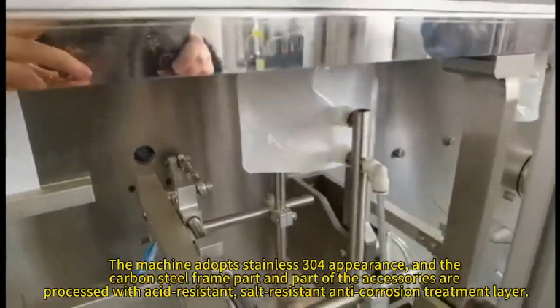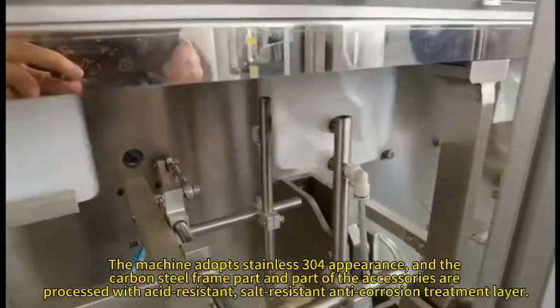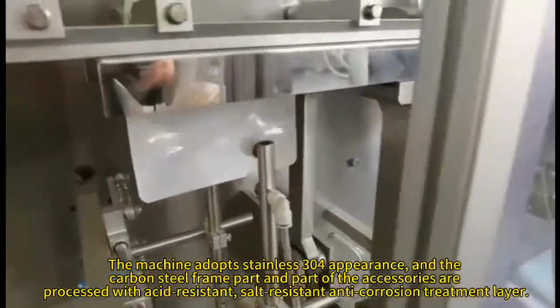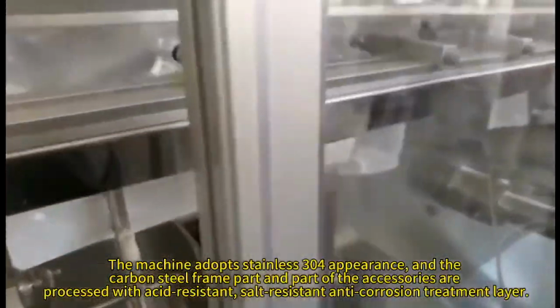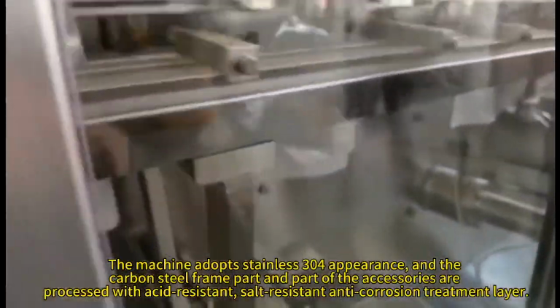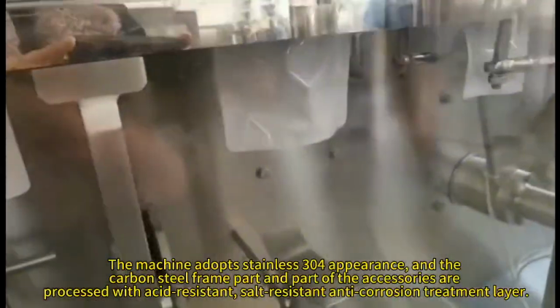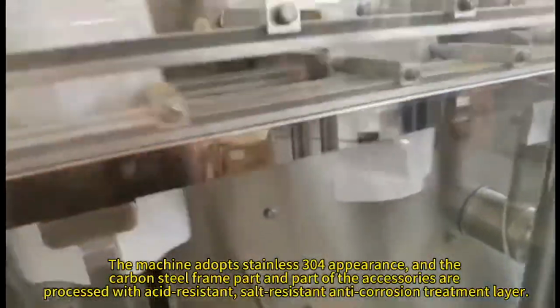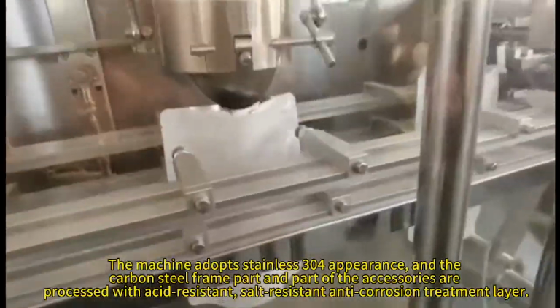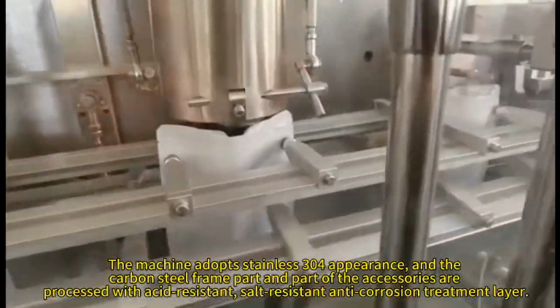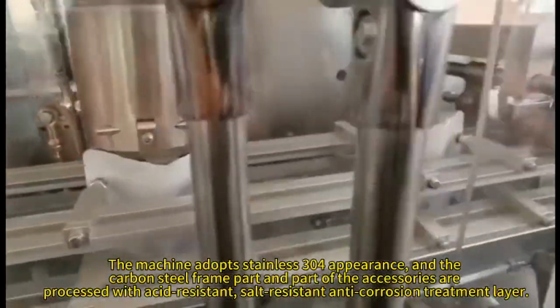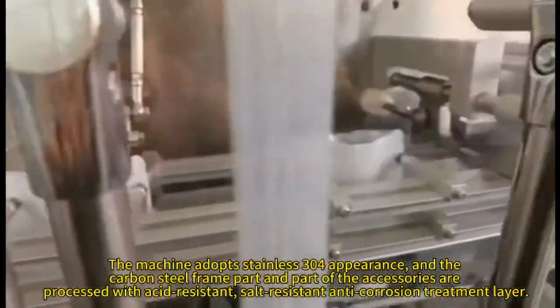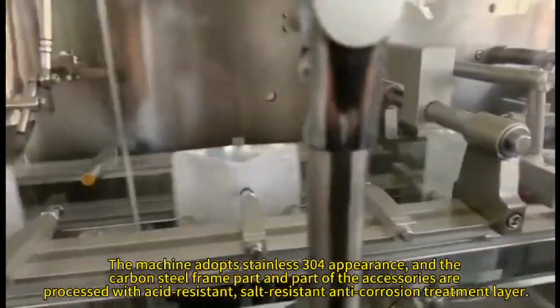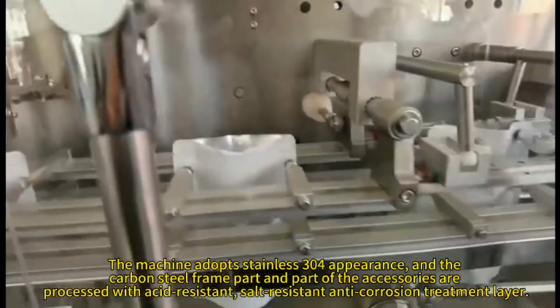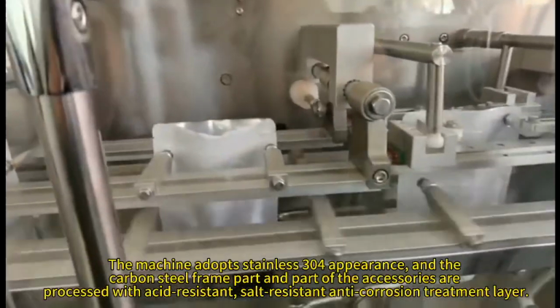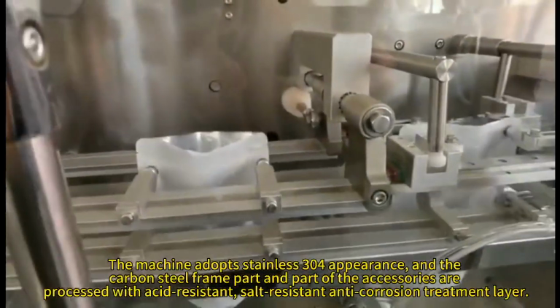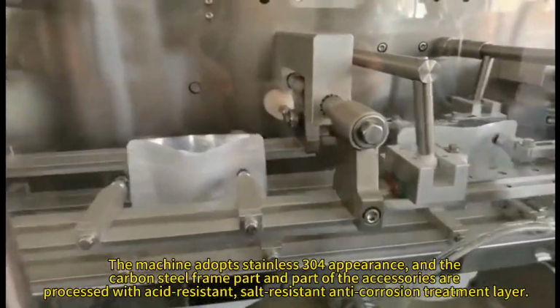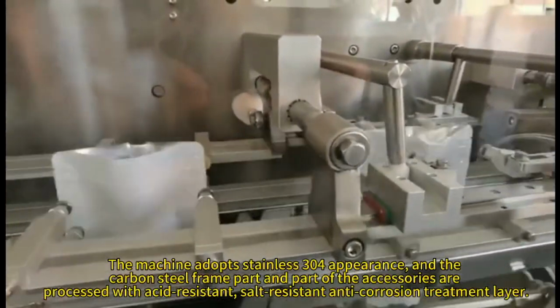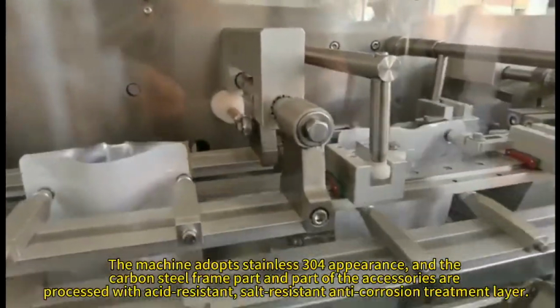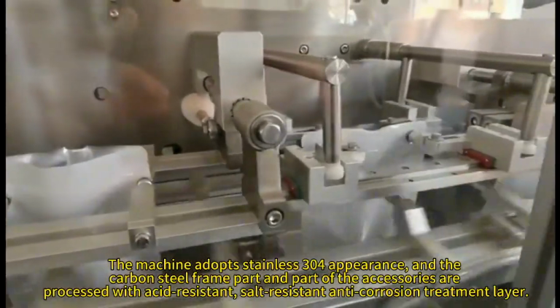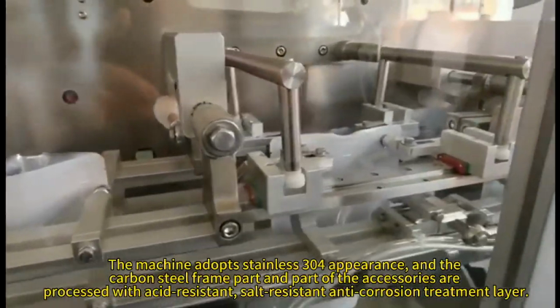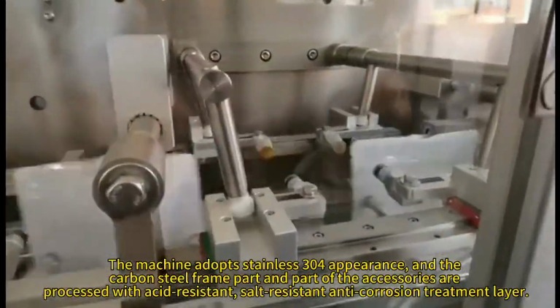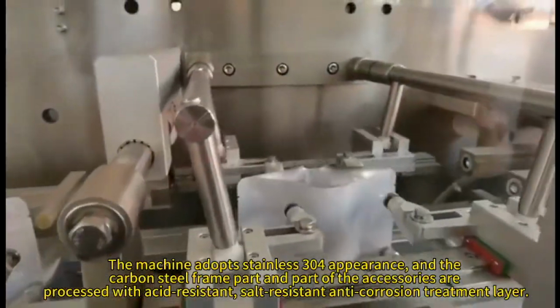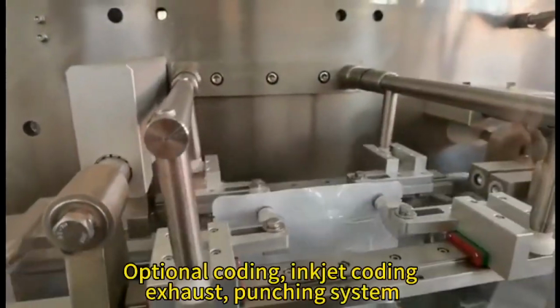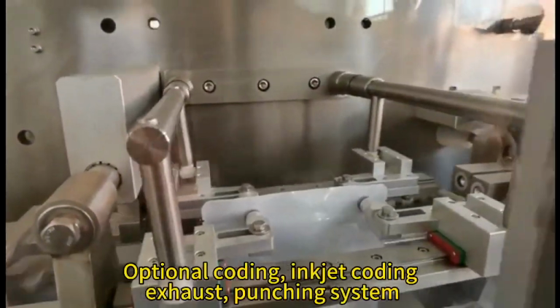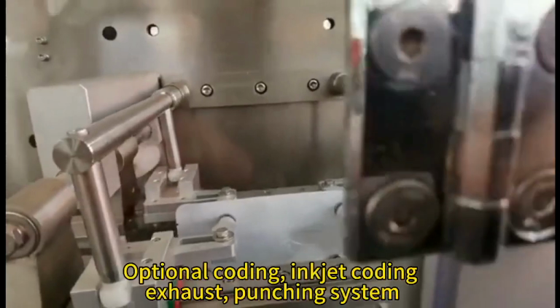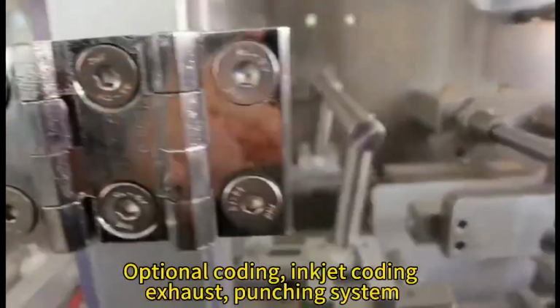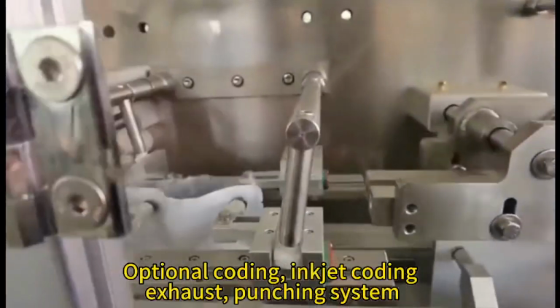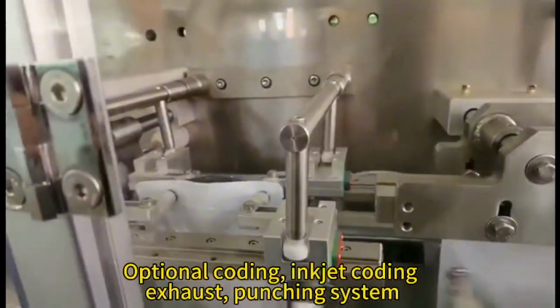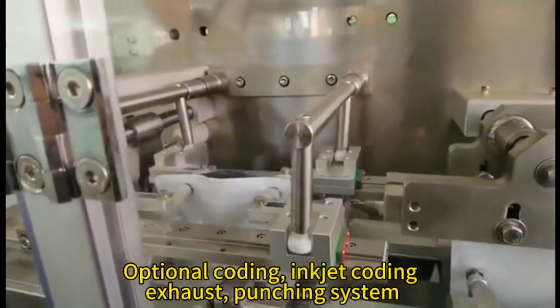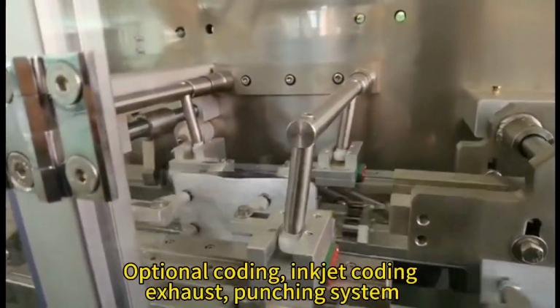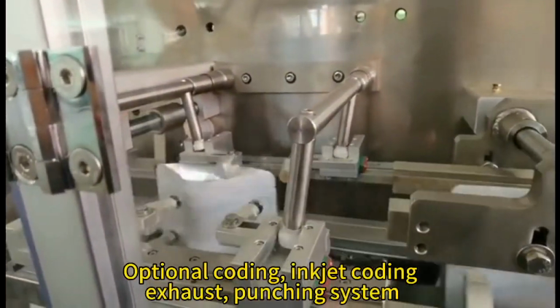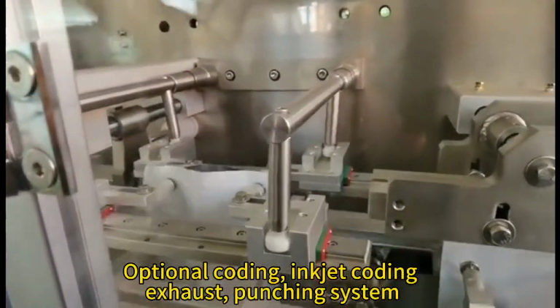The machine adopts stainless 300 for appearance, and the carbon-steel frame part and part of the accessories are processed with acid-resistant, salt-resistant anti-corrosion treatment layer. Optional coating, inner clear coating, exhaust, and clenching system.